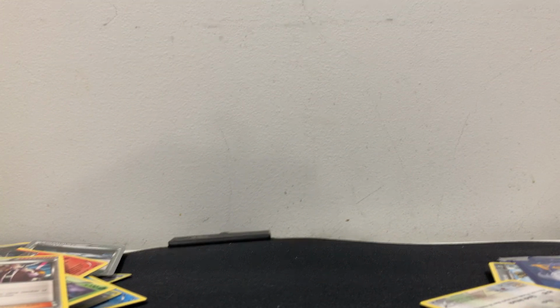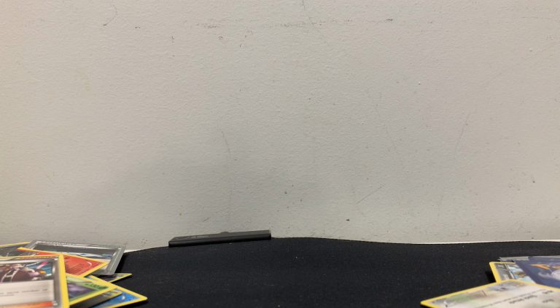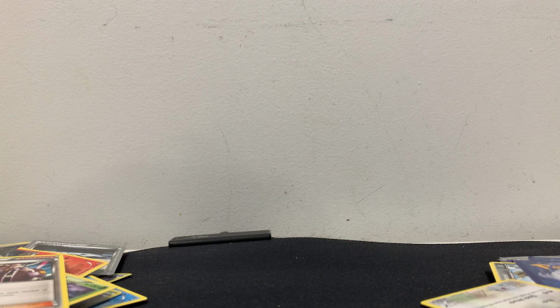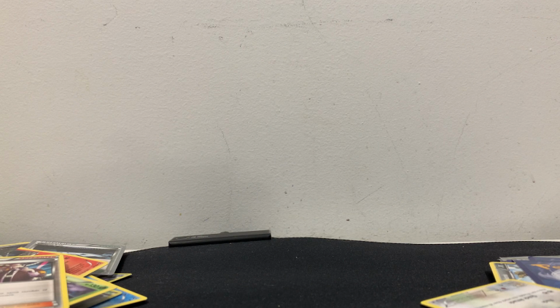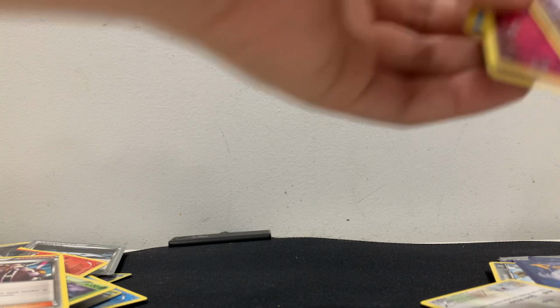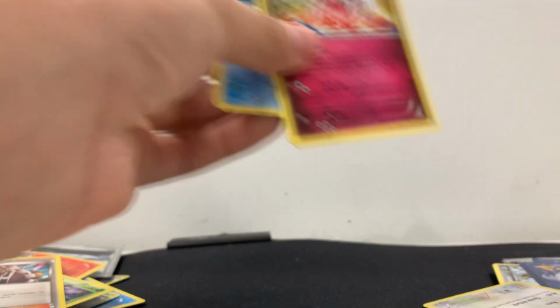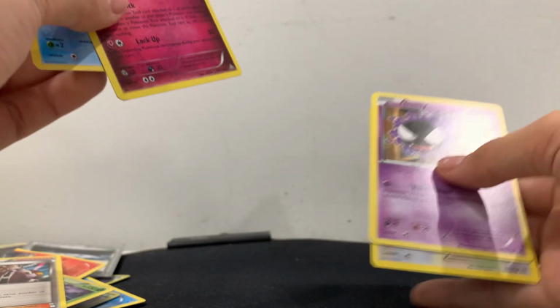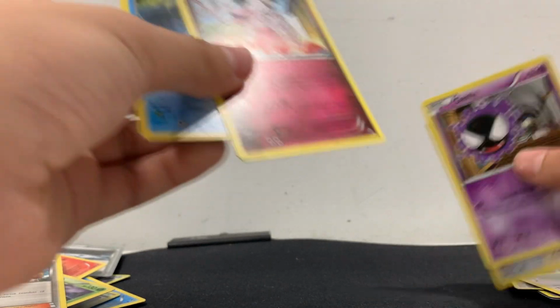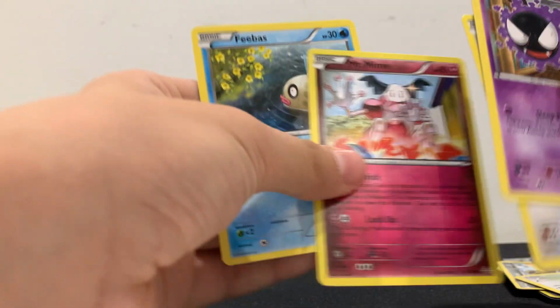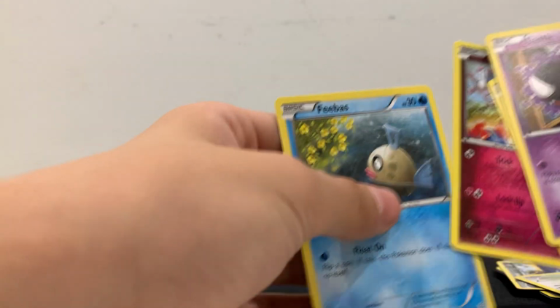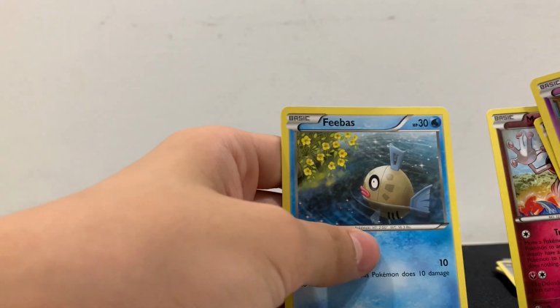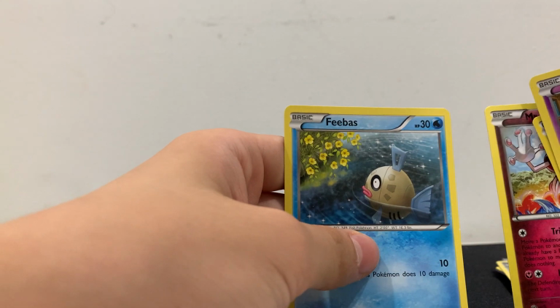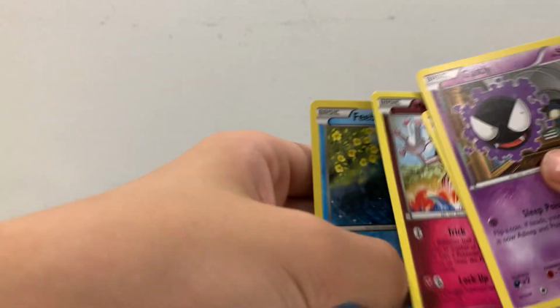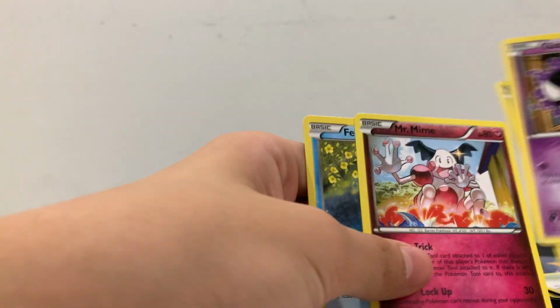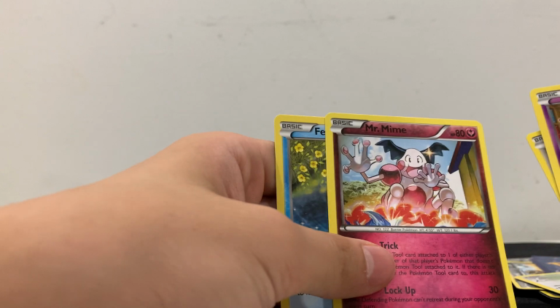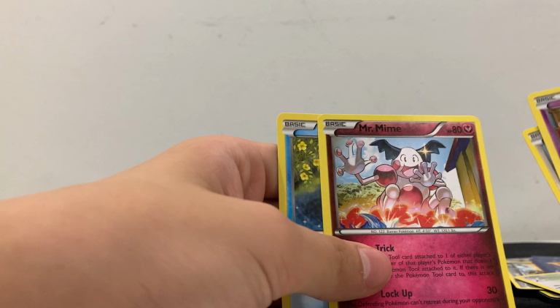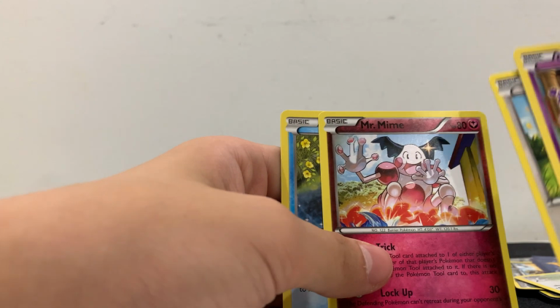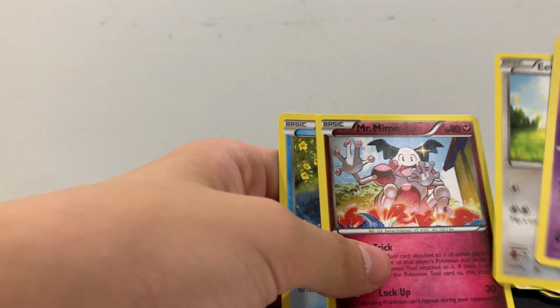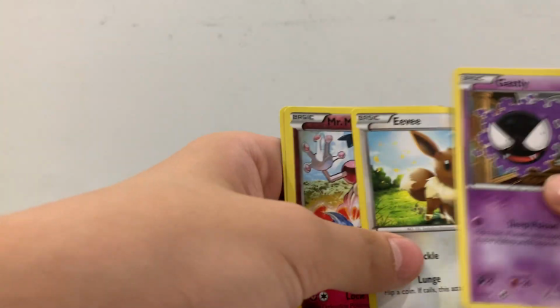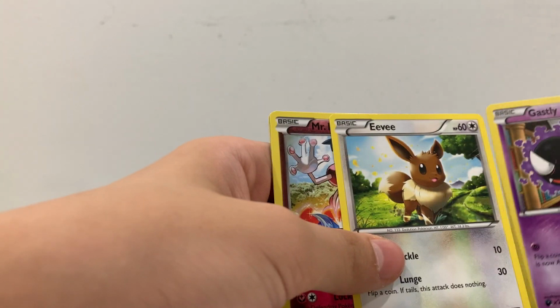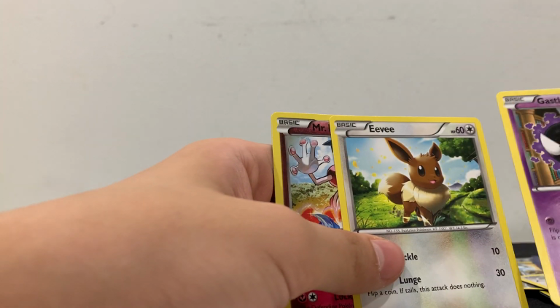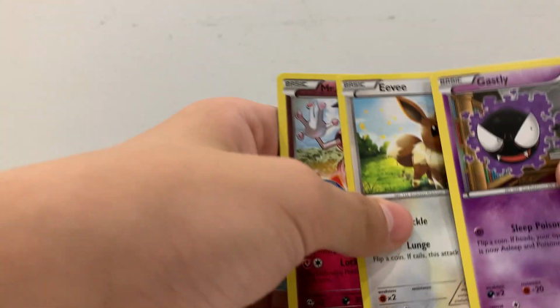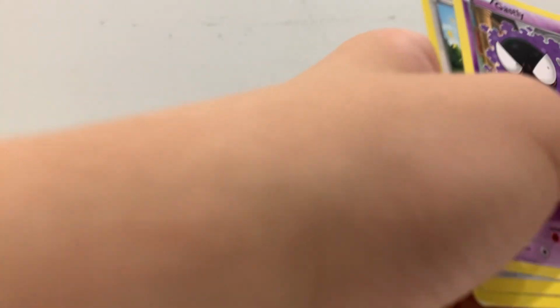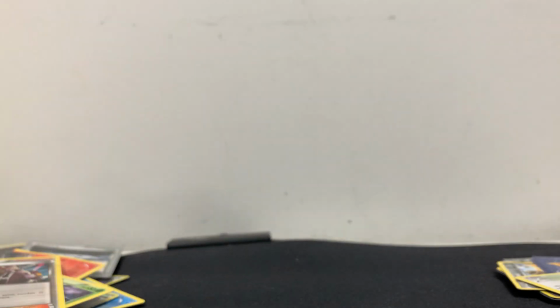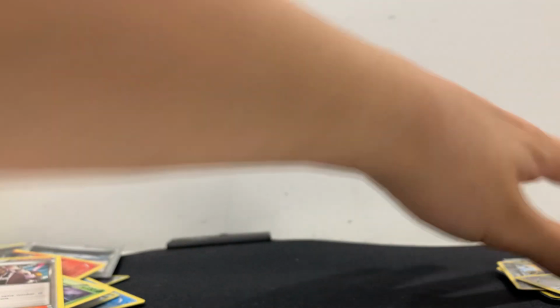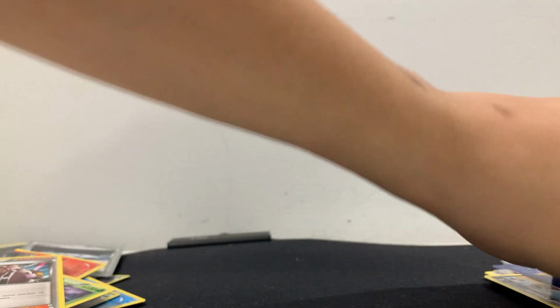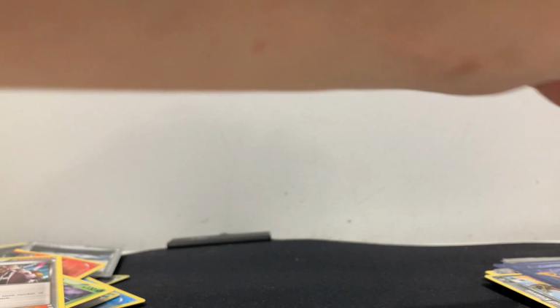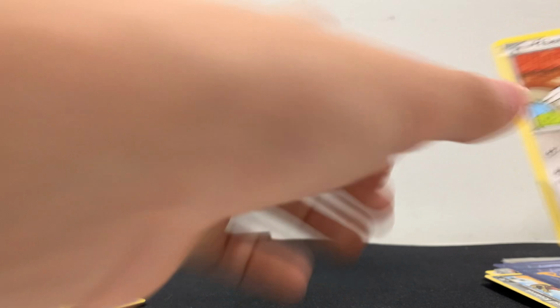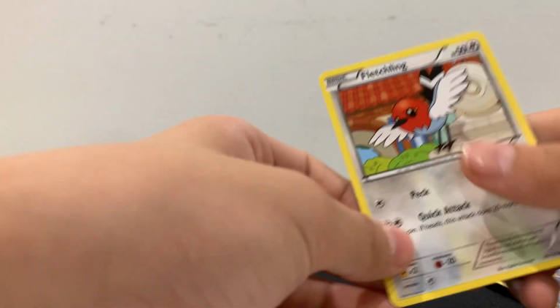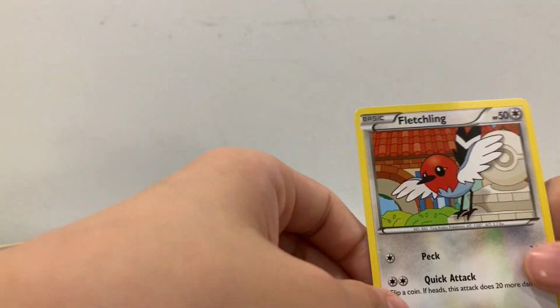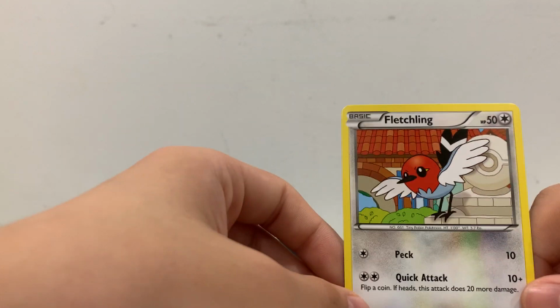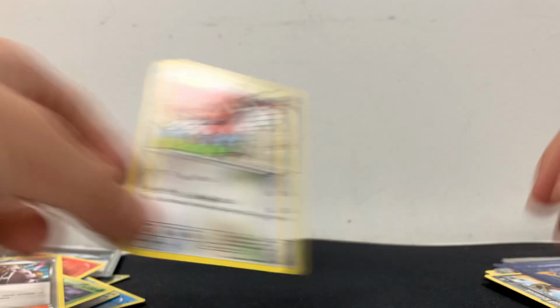Okay, so we got a Phobias, and Mr. Mime — Mr. Mime's sick. Eevee and a Gastly. I think this was my first Gastly that I pulled. Fletchling.